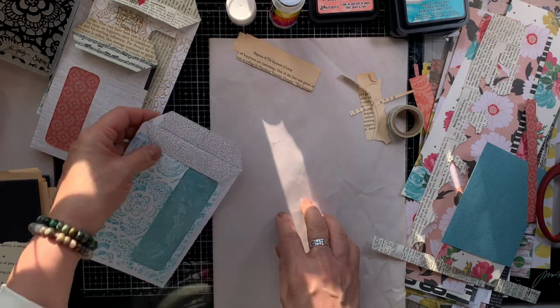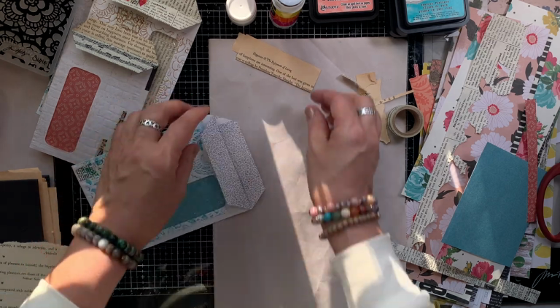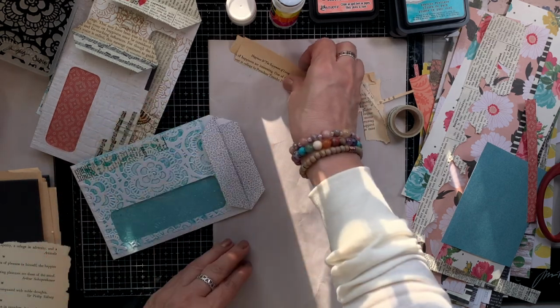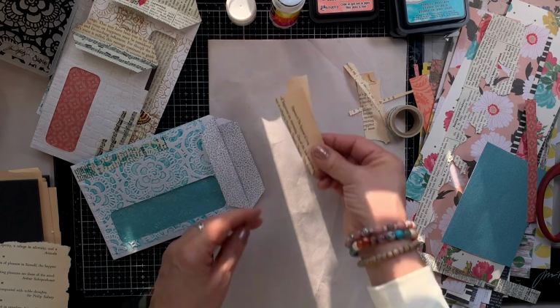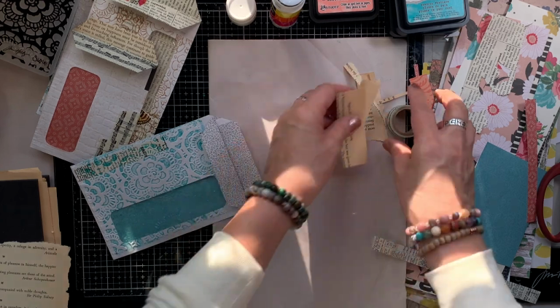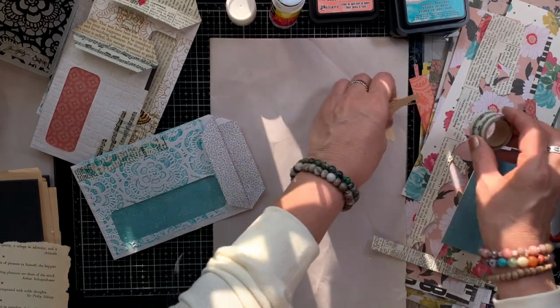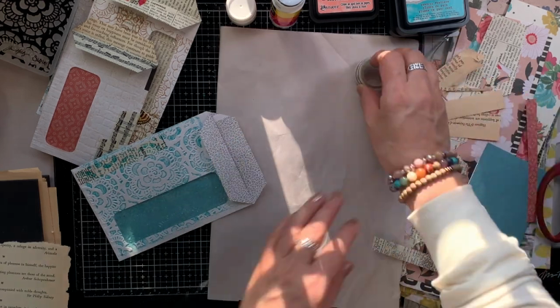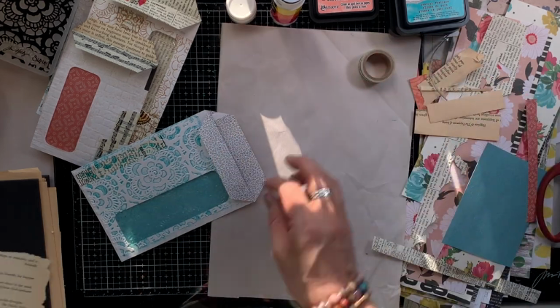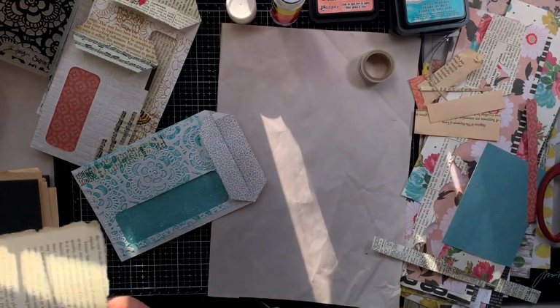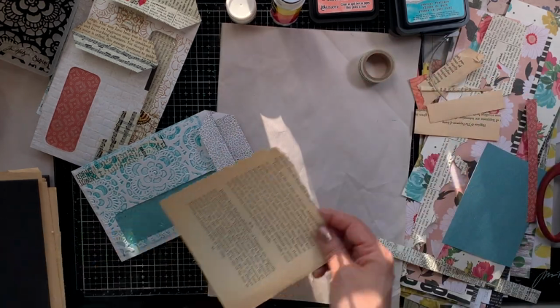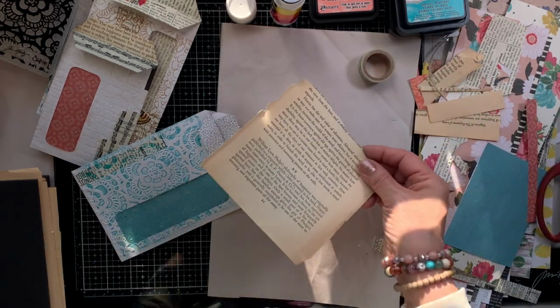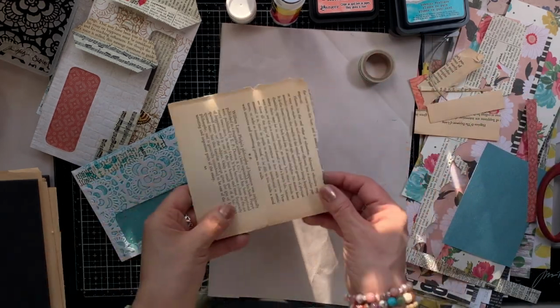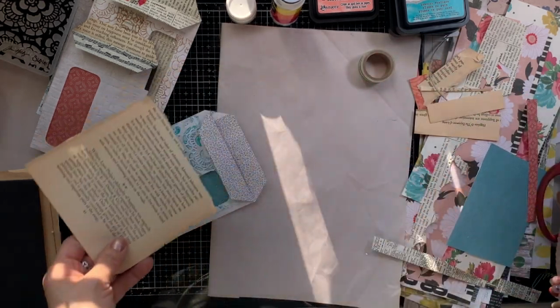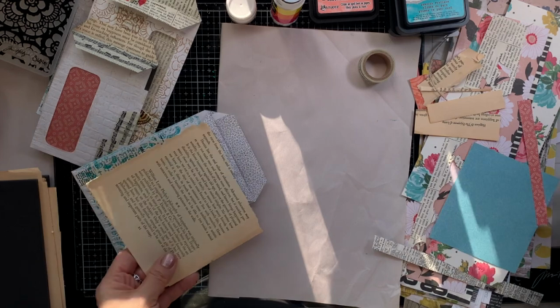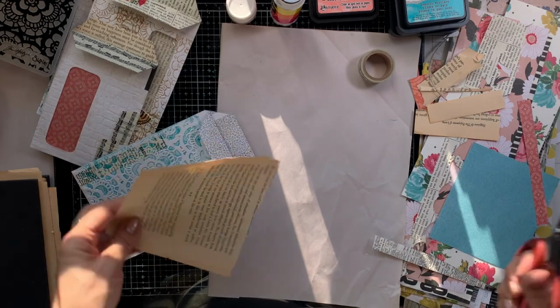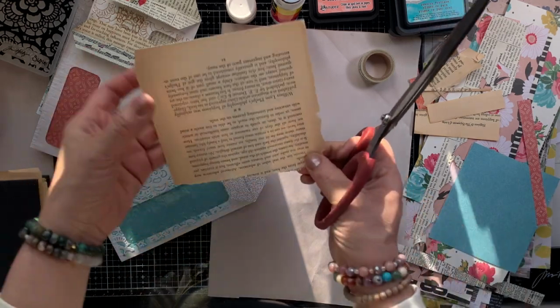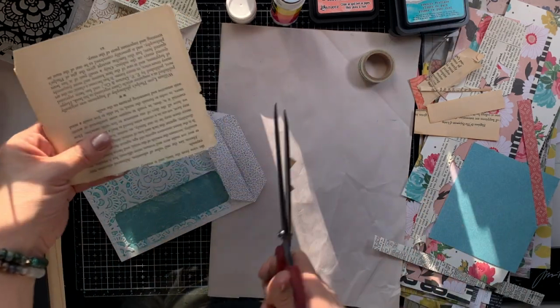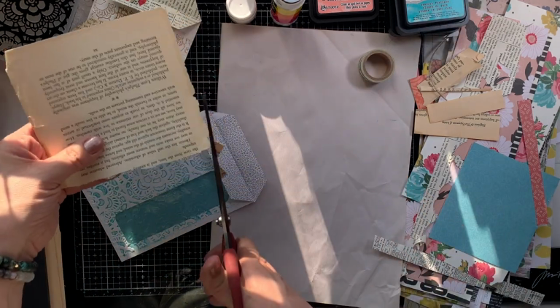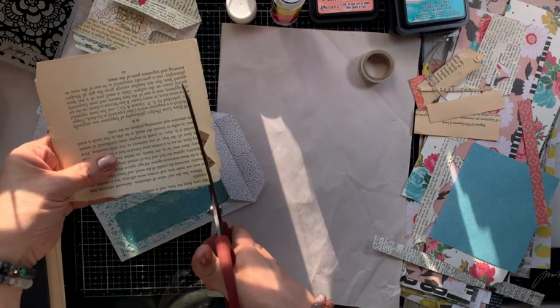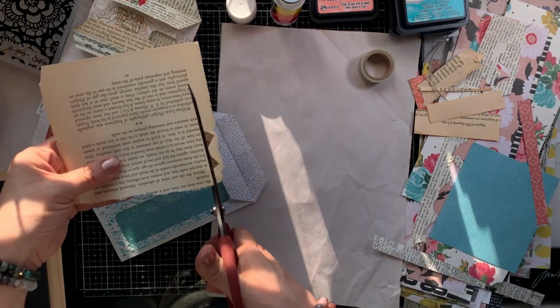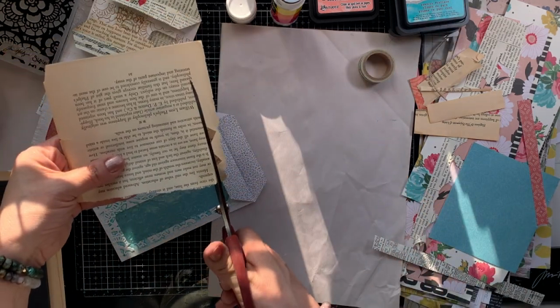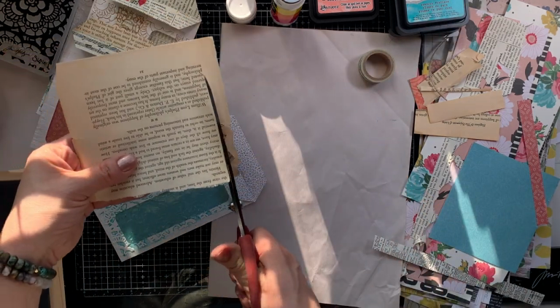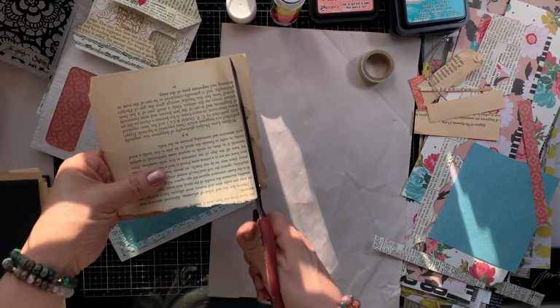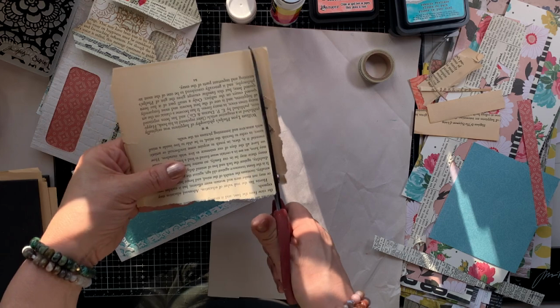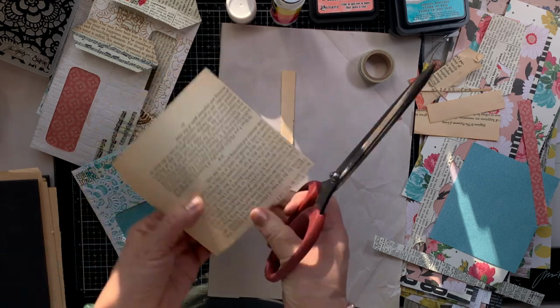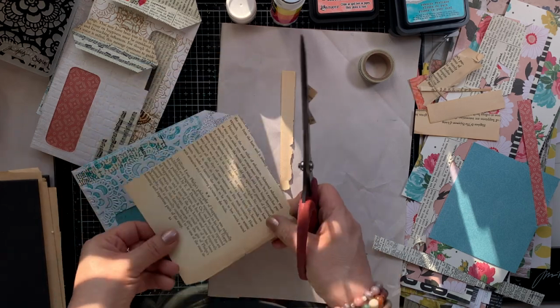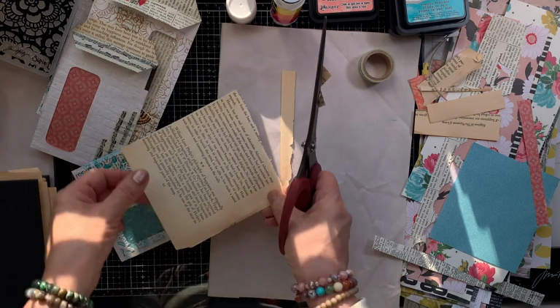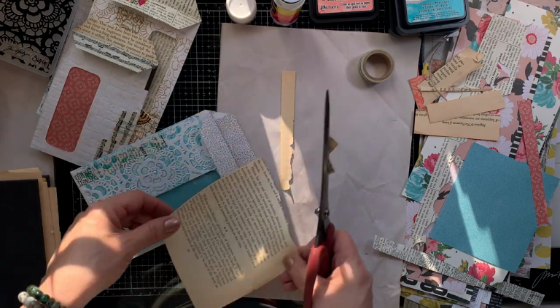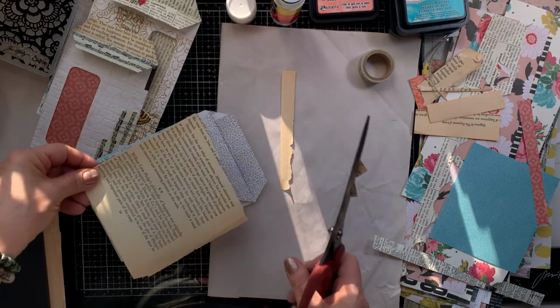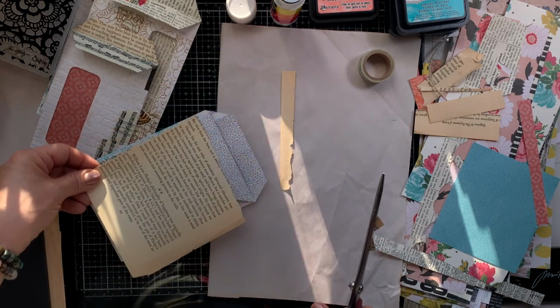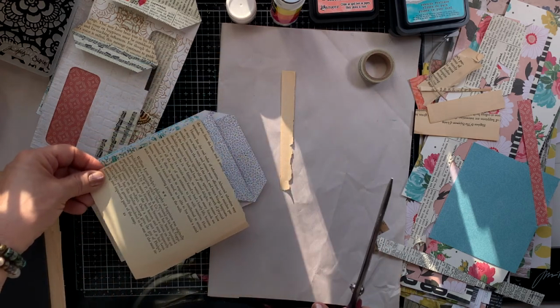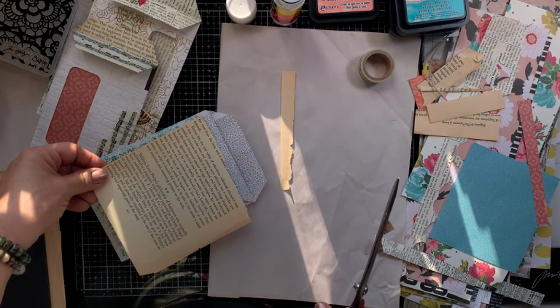You'll only know if you look in there that it's not completely lining the inside — but that's not necessary because it's not visible. We only want to cover up the parts that you can see. And again, I'm going to add scraps of book page to the top flap.